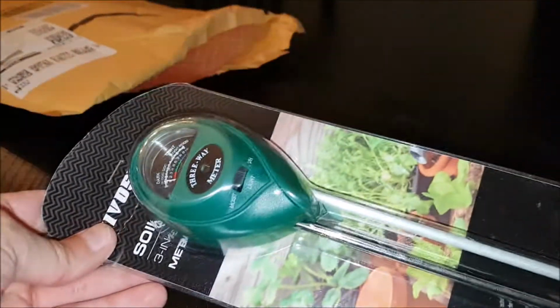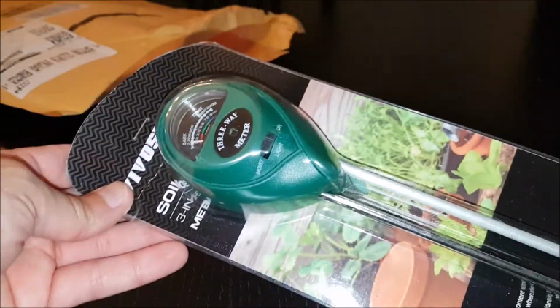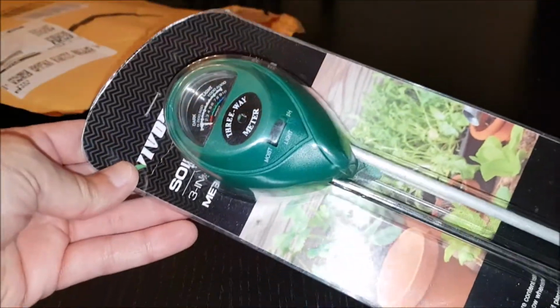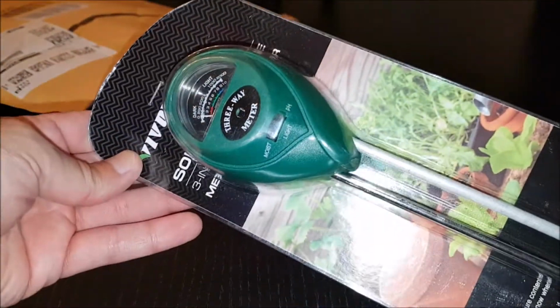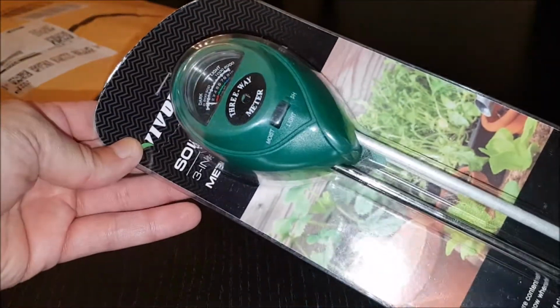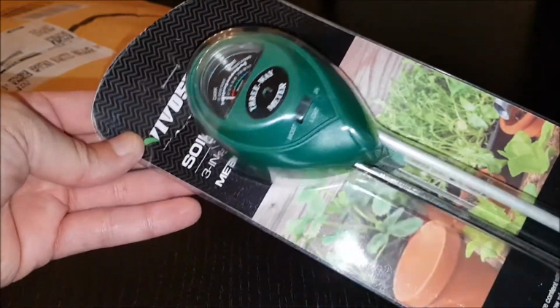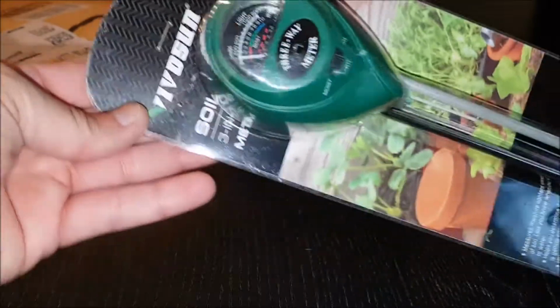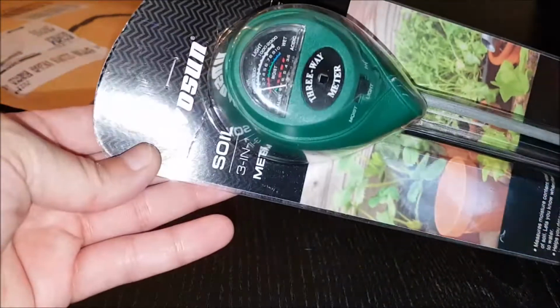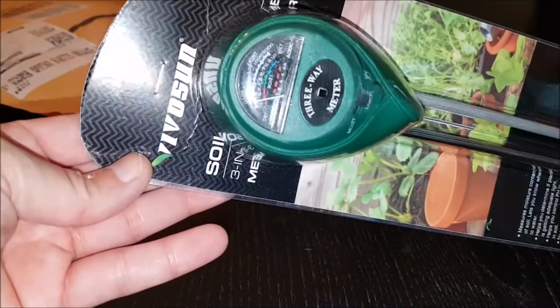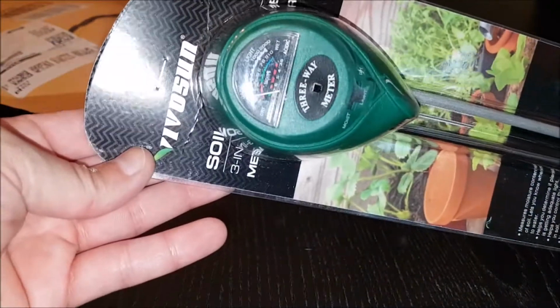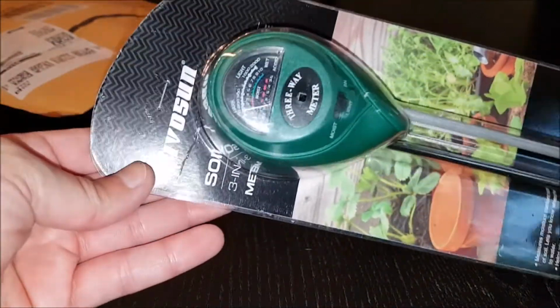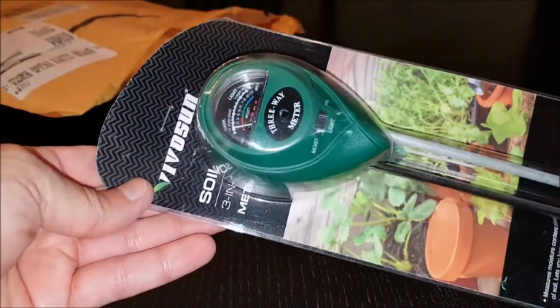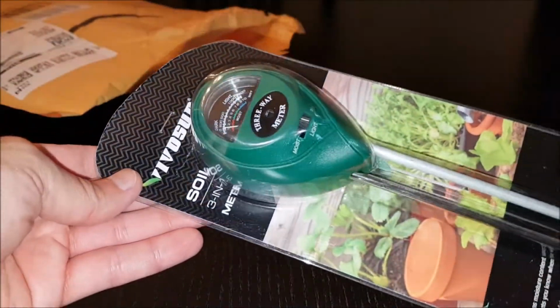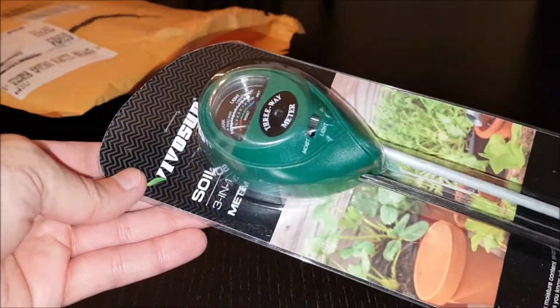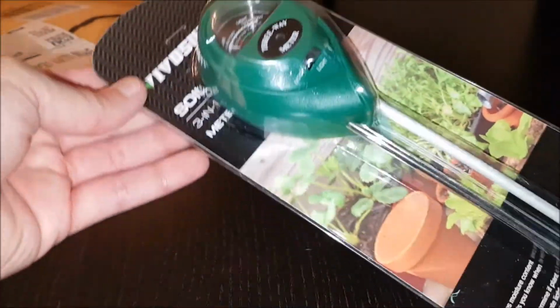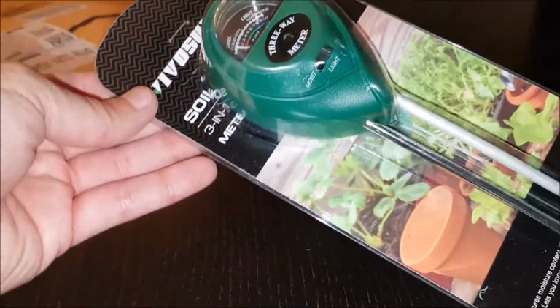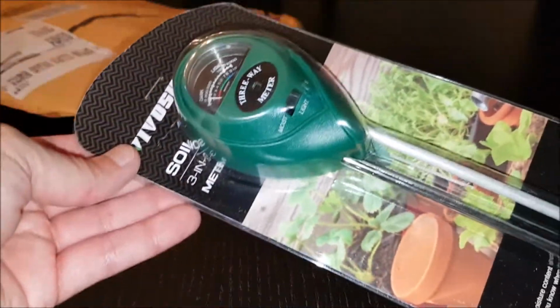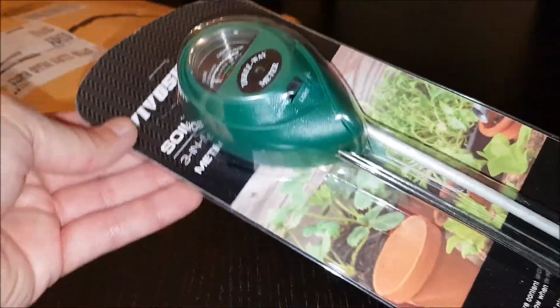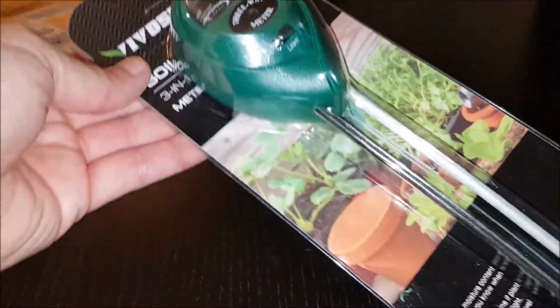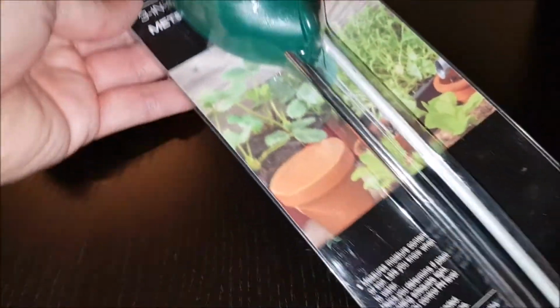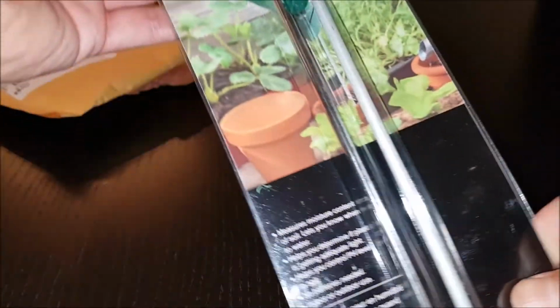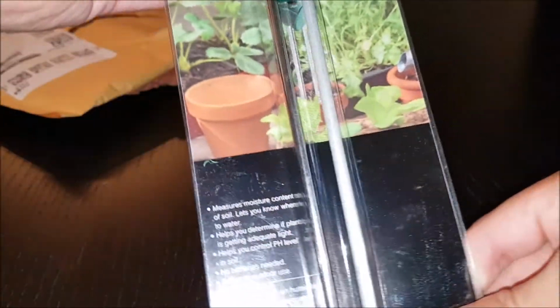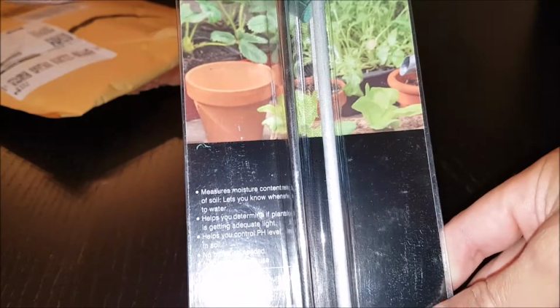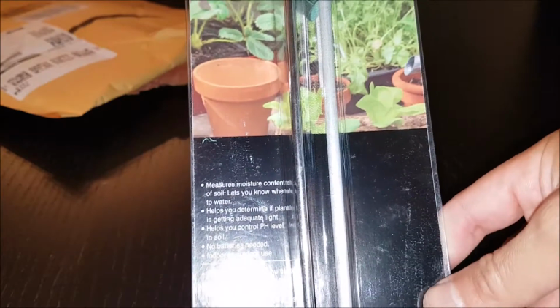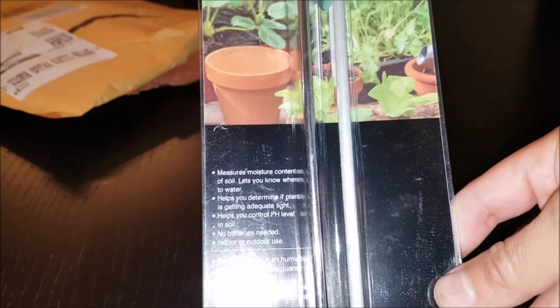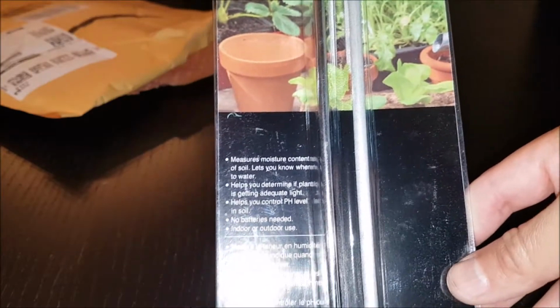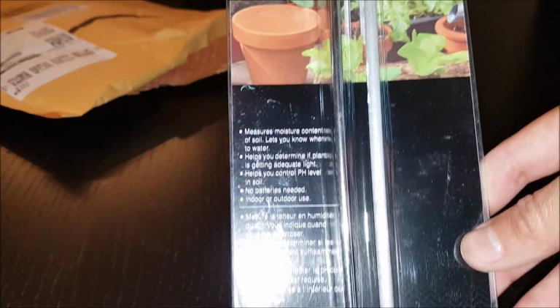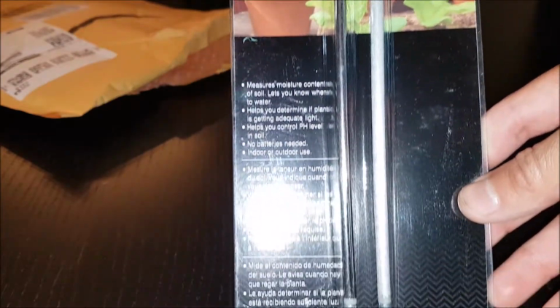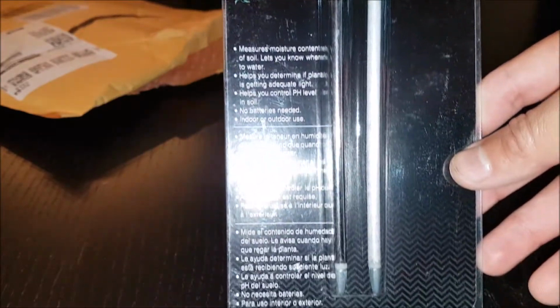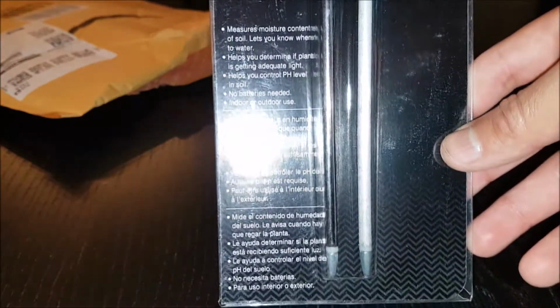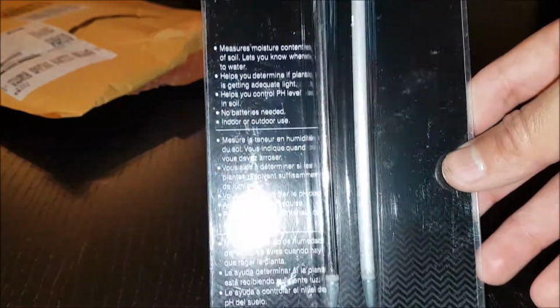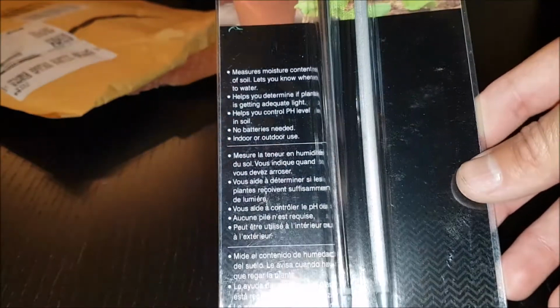Vivasin Soil Tester 3-in-1 Plant Moisture Meter, Light, and pH Tester. Great for home indoor and outdoor use, will help promote healthy plant growth.